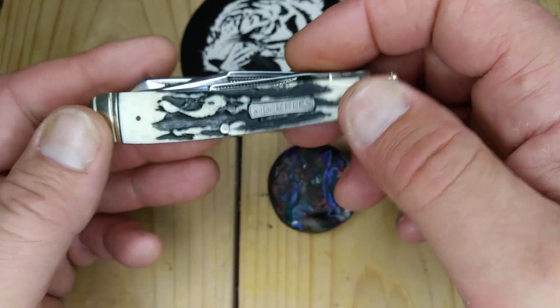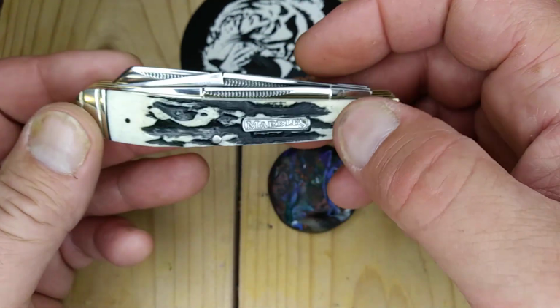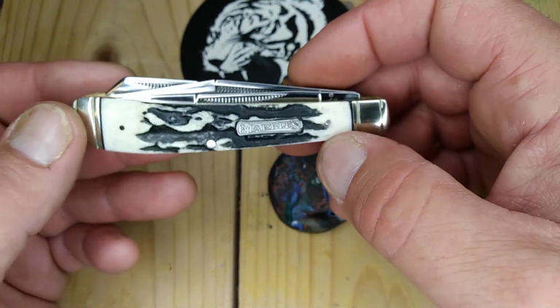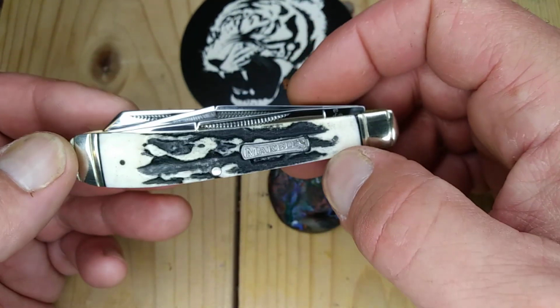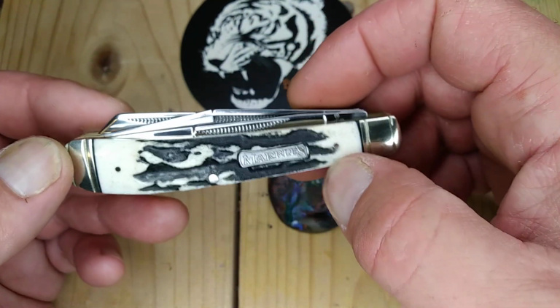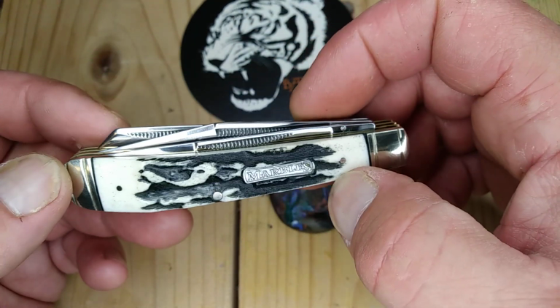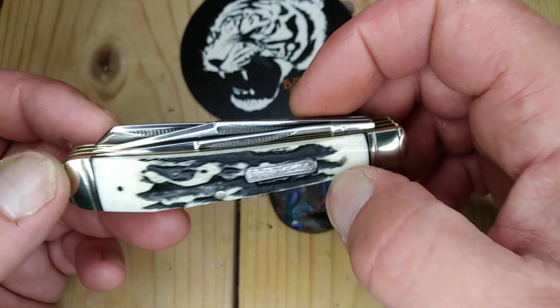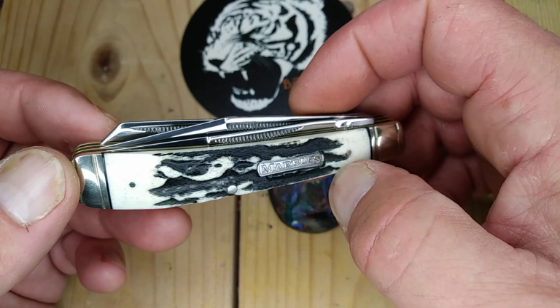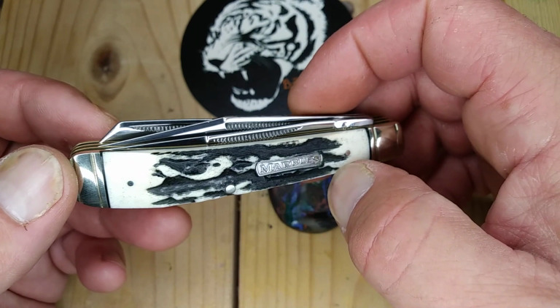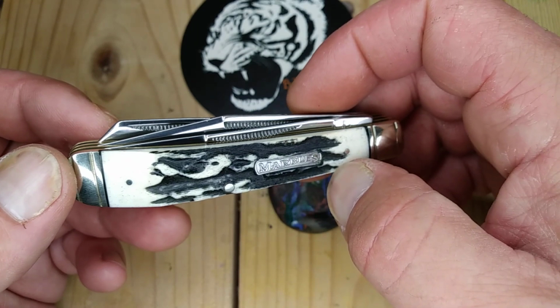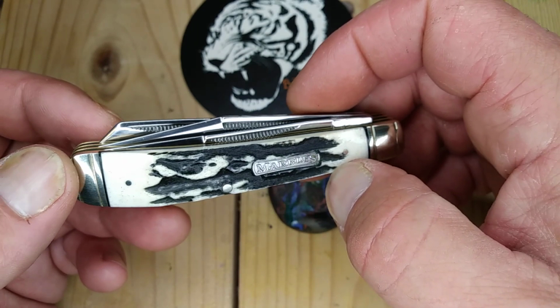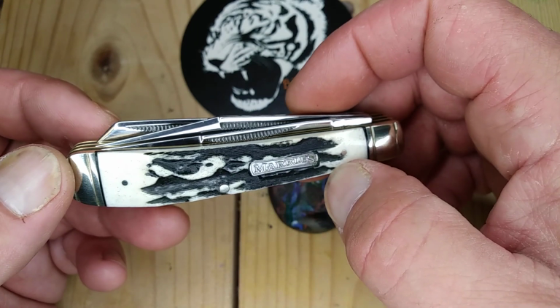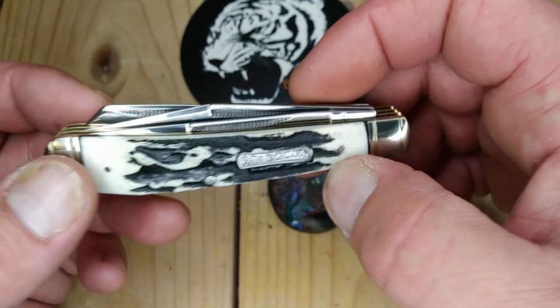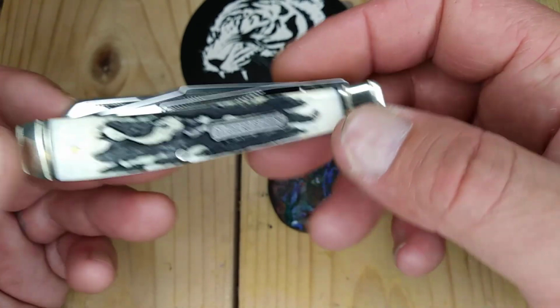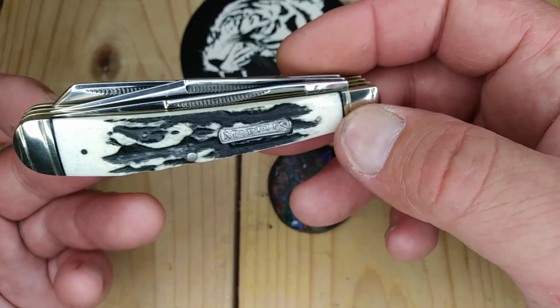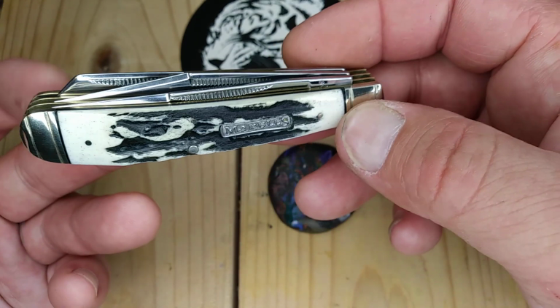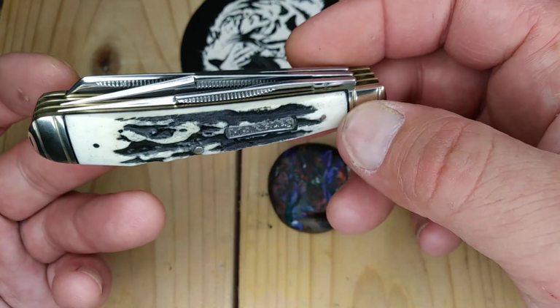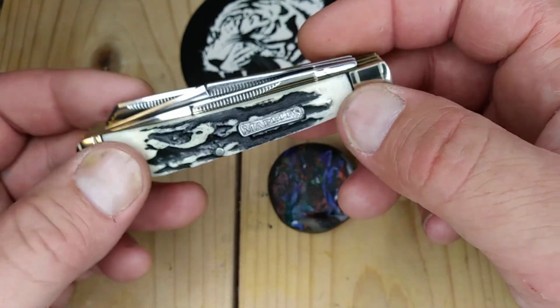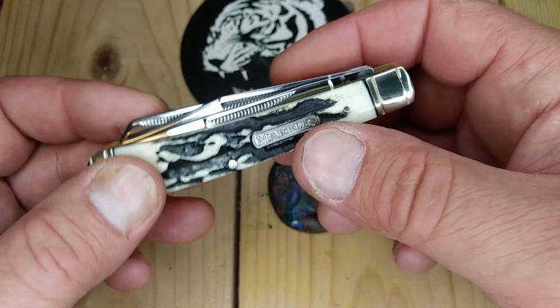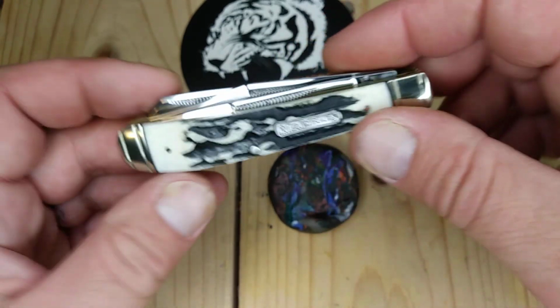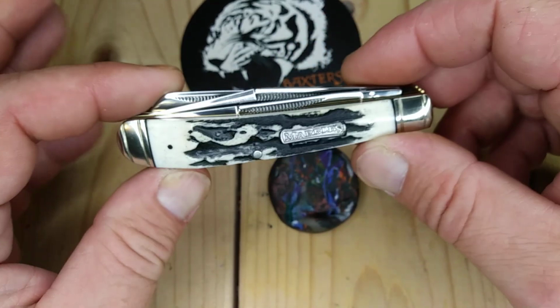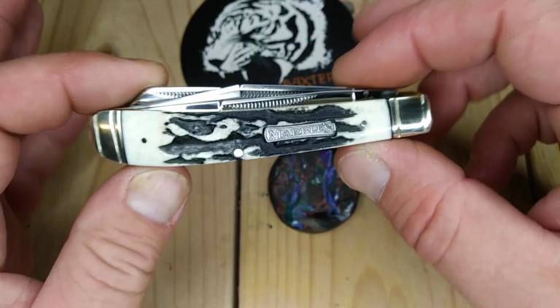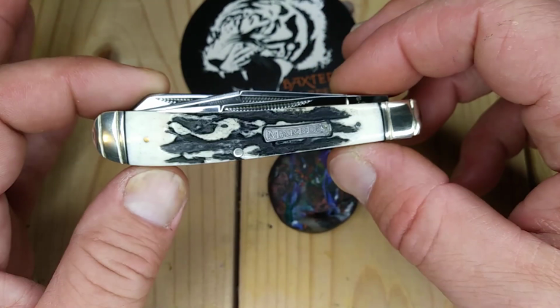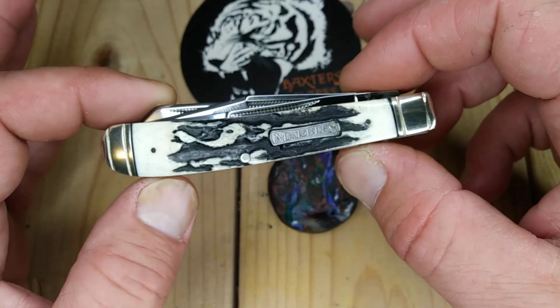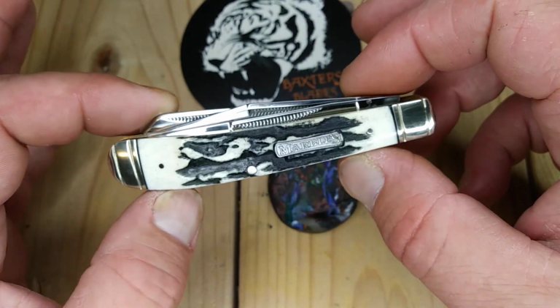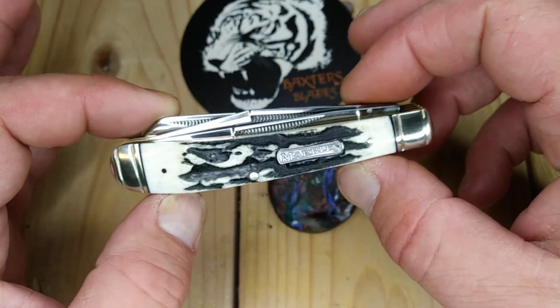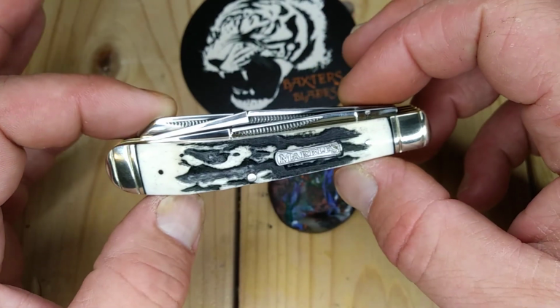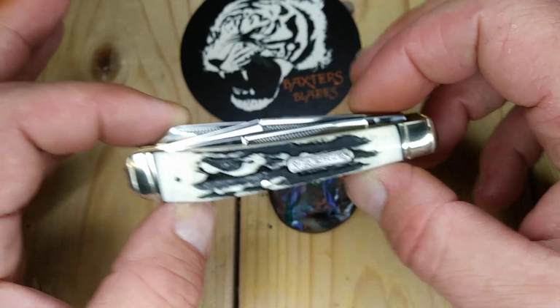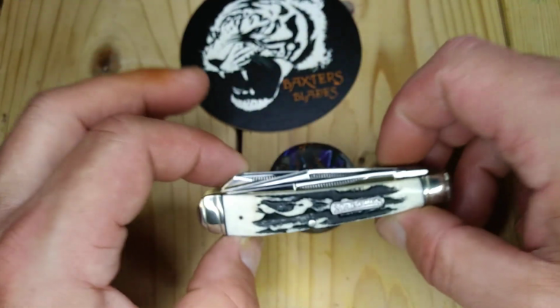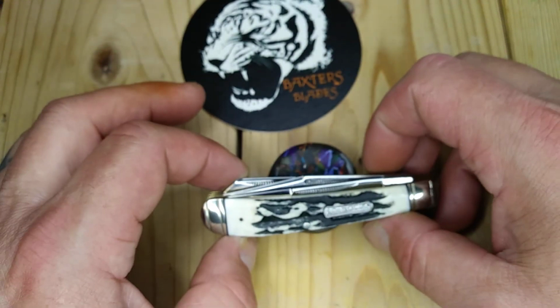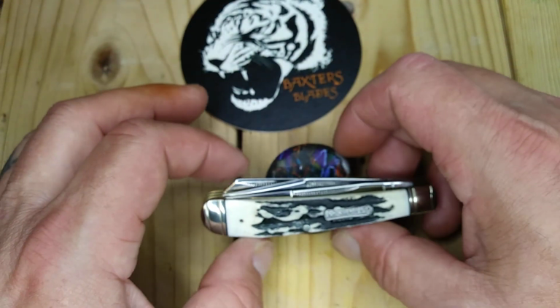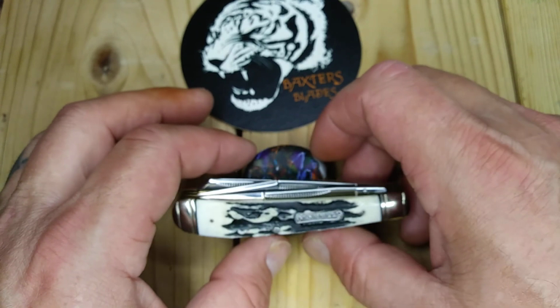If you're skinning a lot of game out in the woods and don't feel like sharpening, you've got three blades here. This is pretty cool — it's very unique. I've never seen any other pattern or any other manufacturer do it.